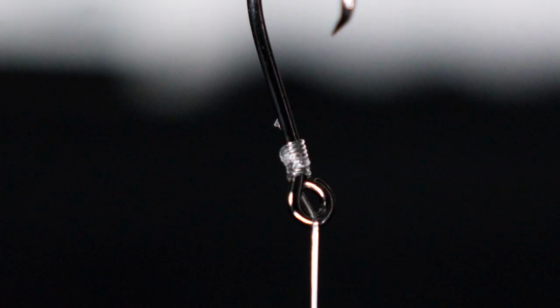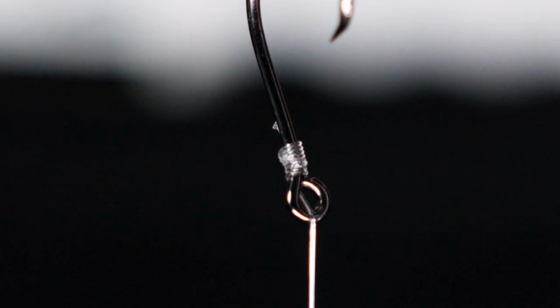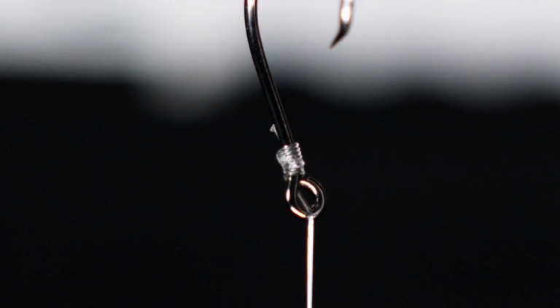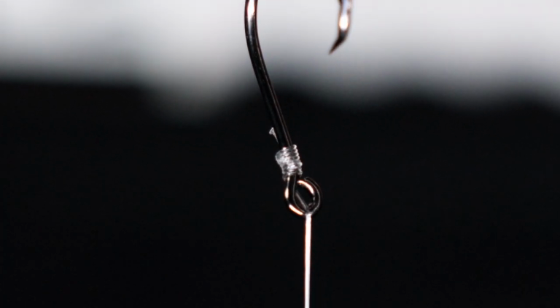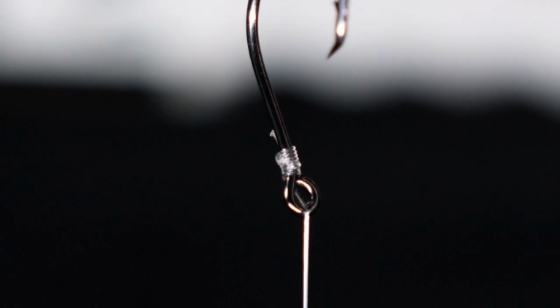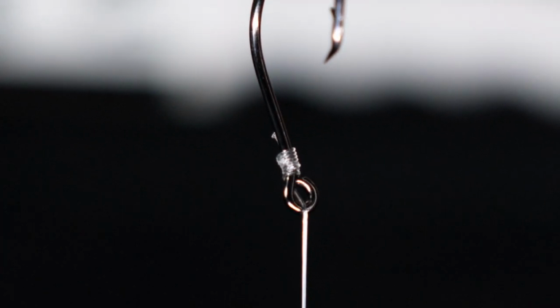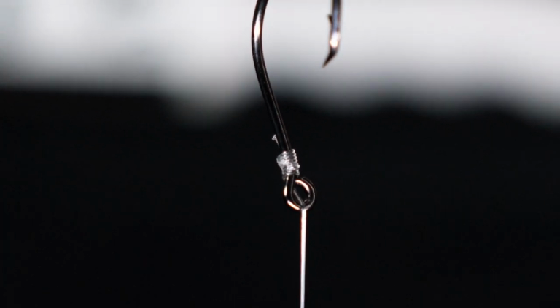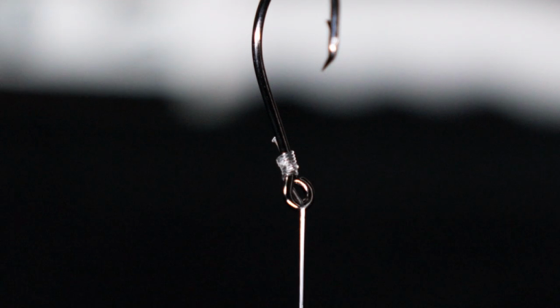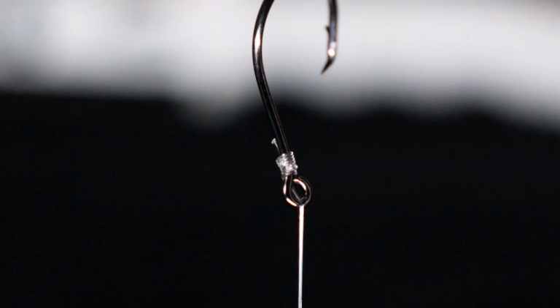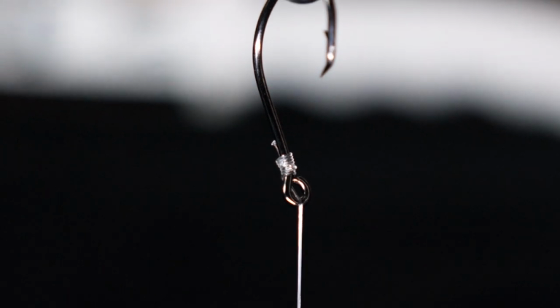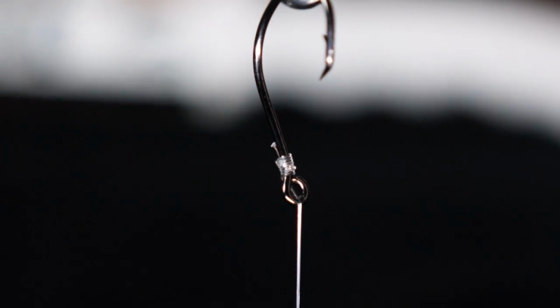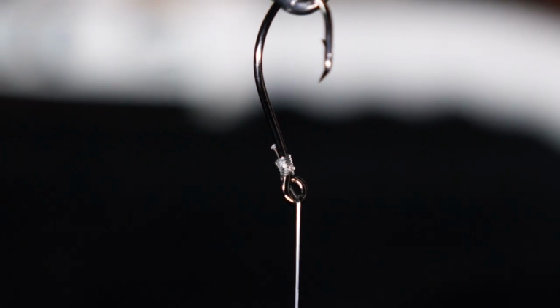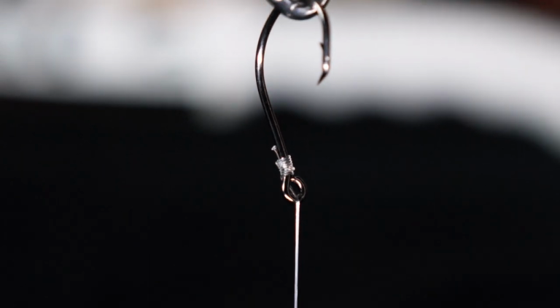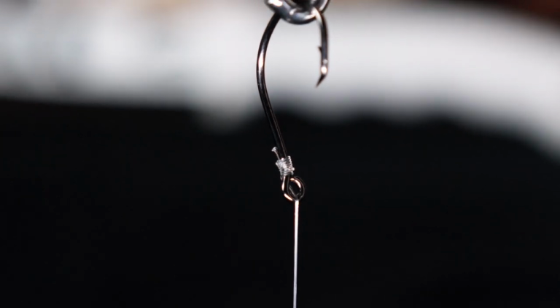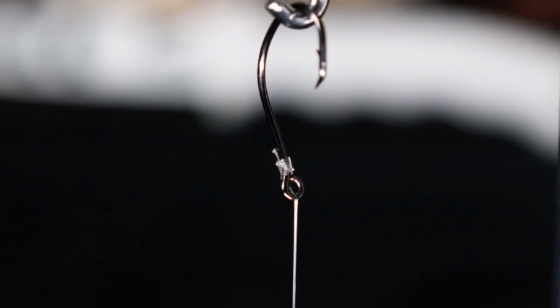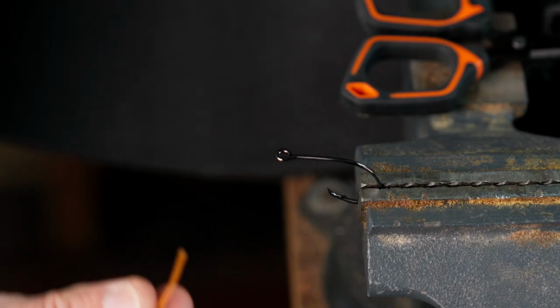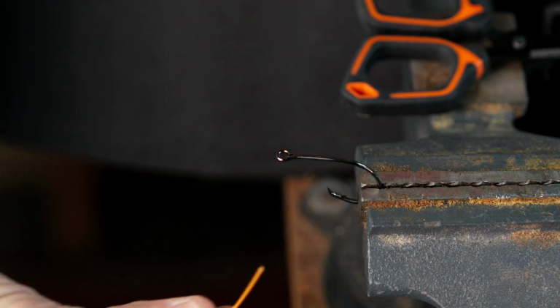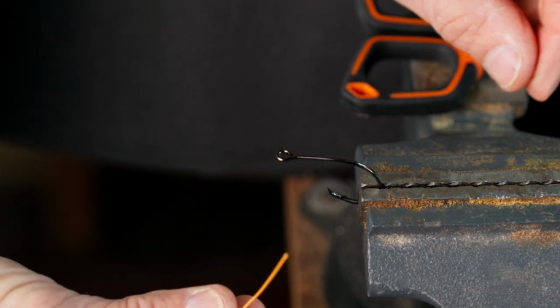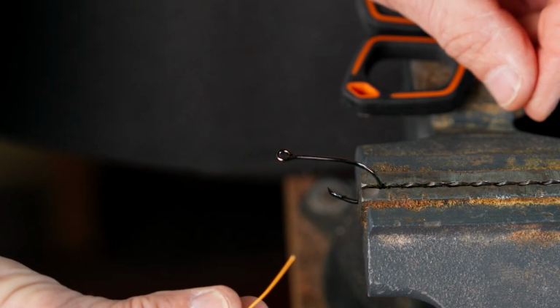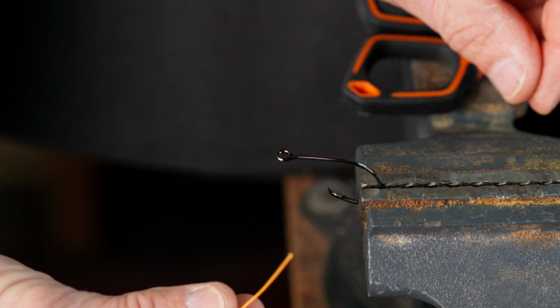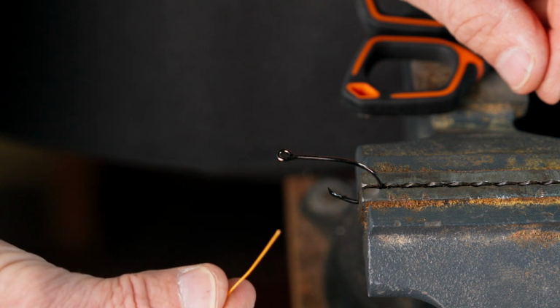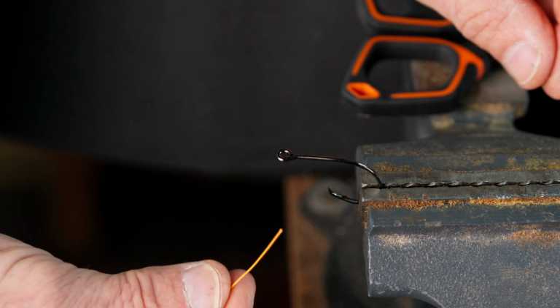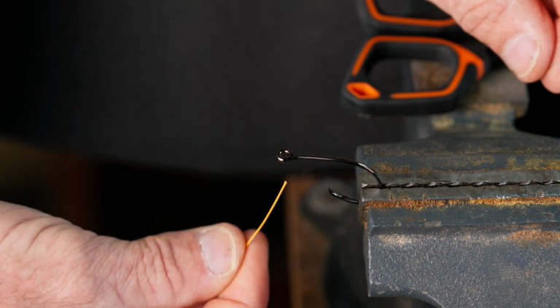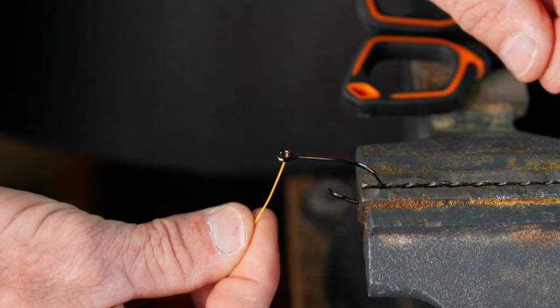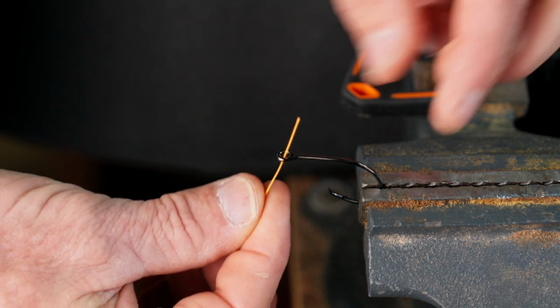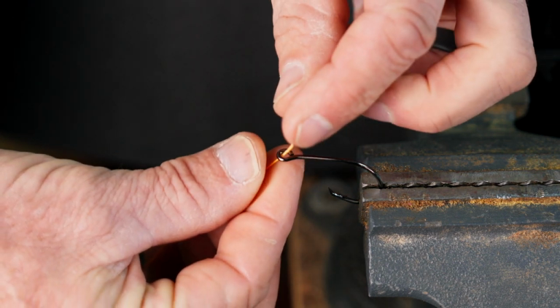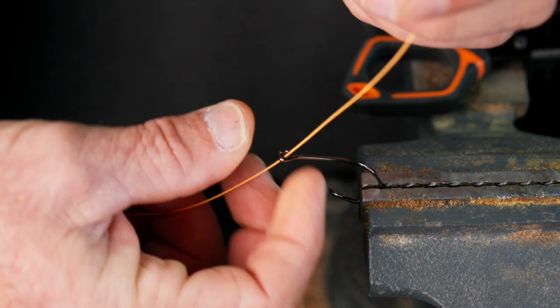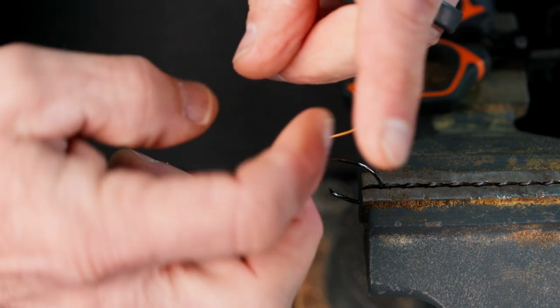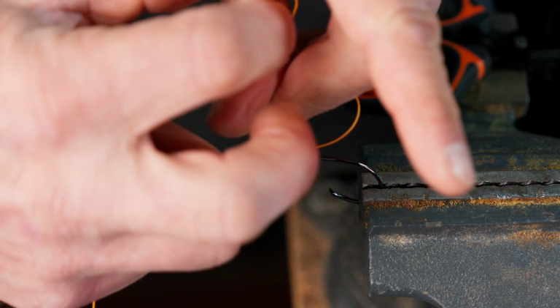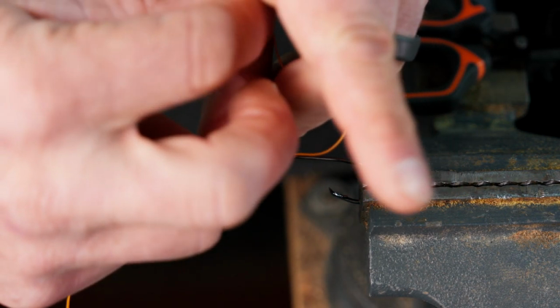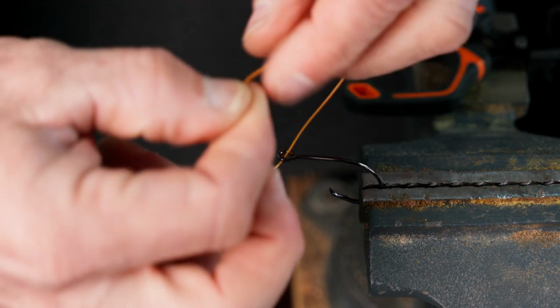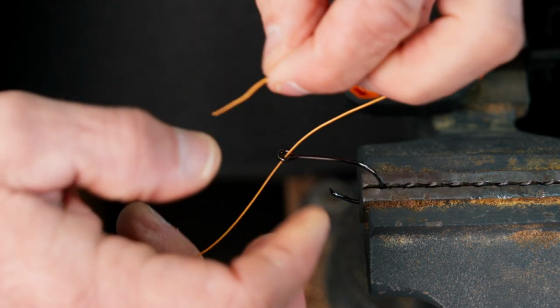There are a lot of different ways to tie the snell. The snell is basically a uni knot over the hook. What we're doing today is the hook is in a vise, and that makes it very, very easy for me to show you exactly how to tie it.